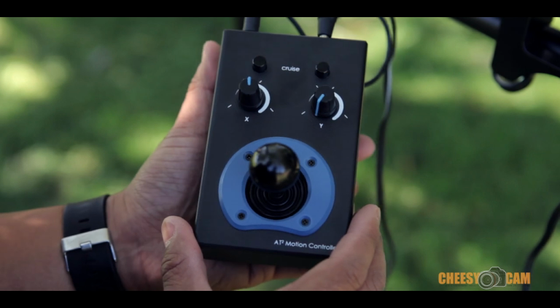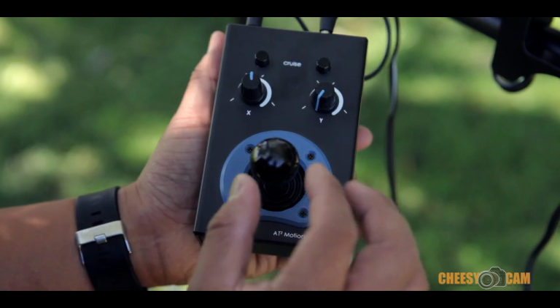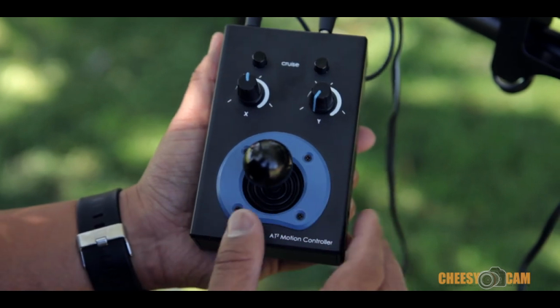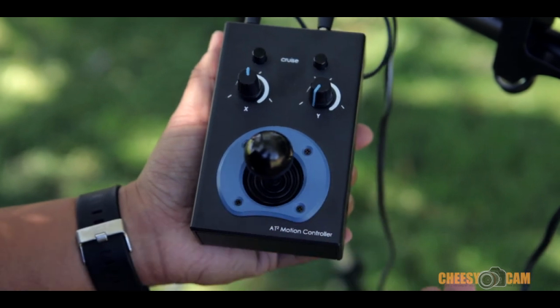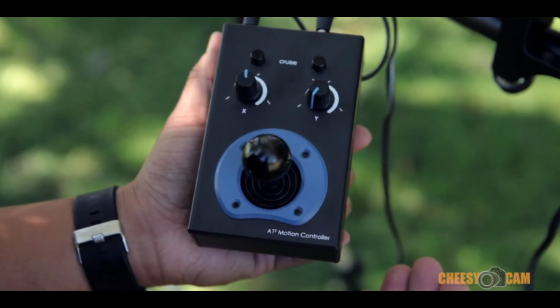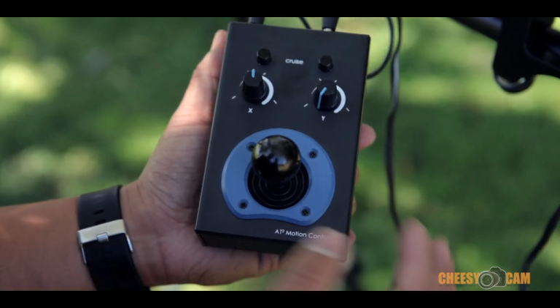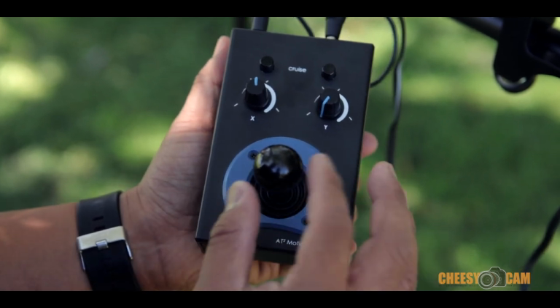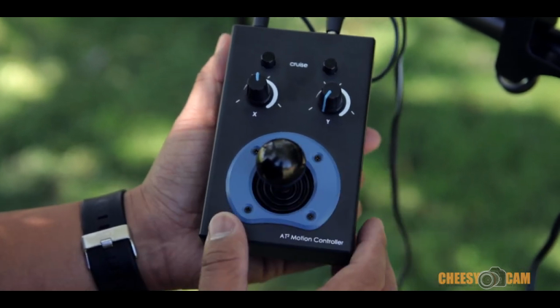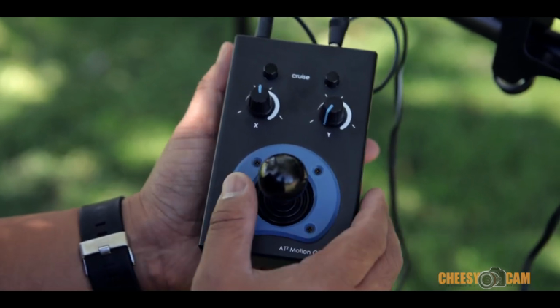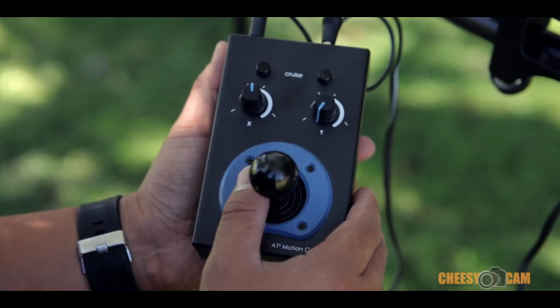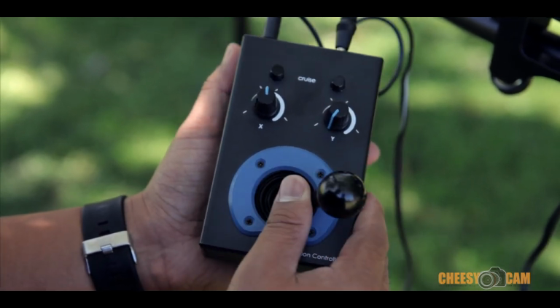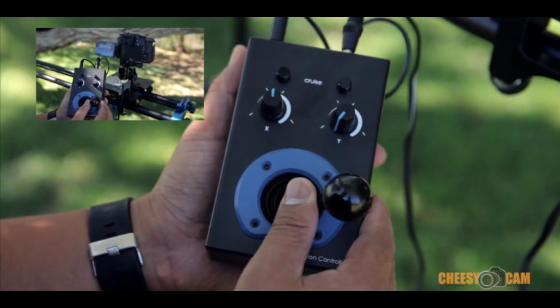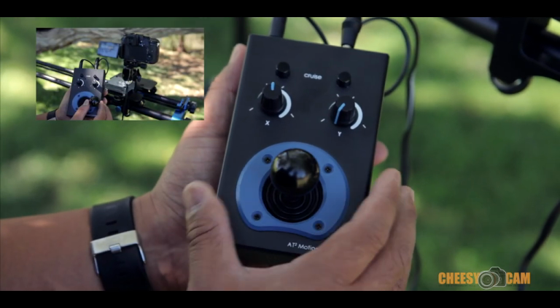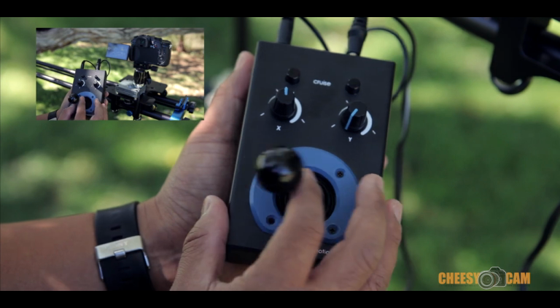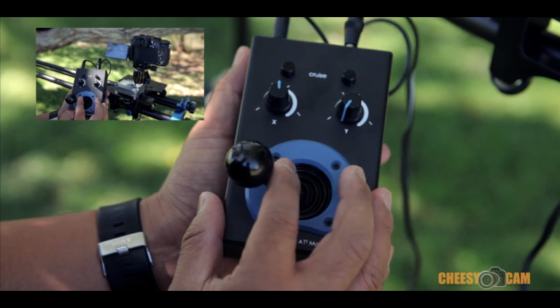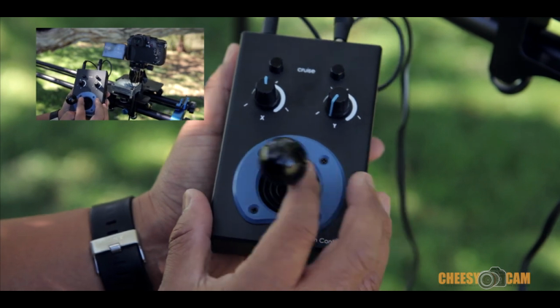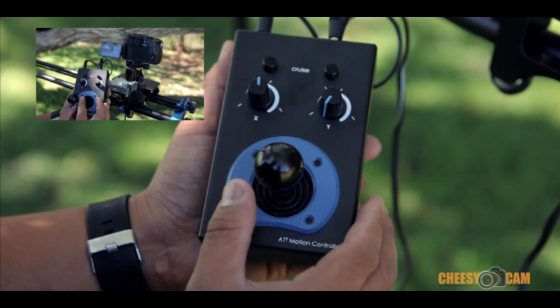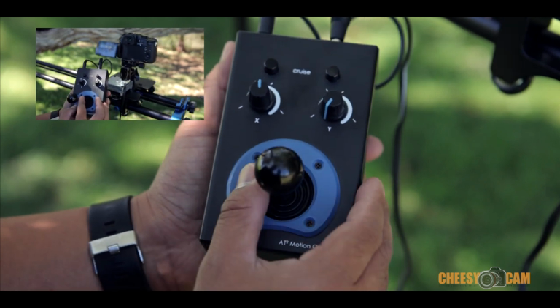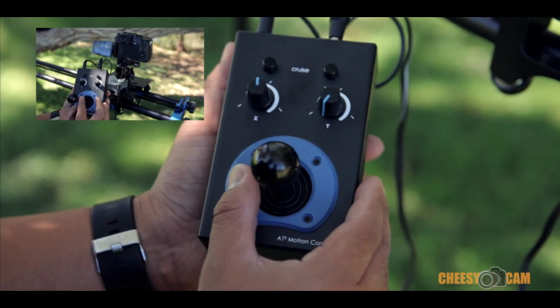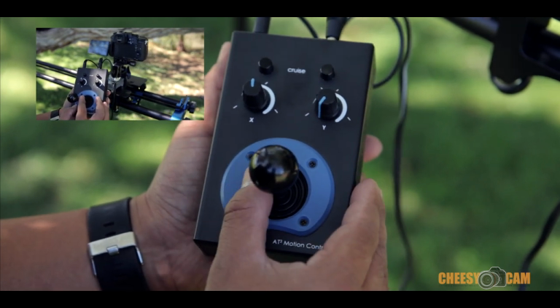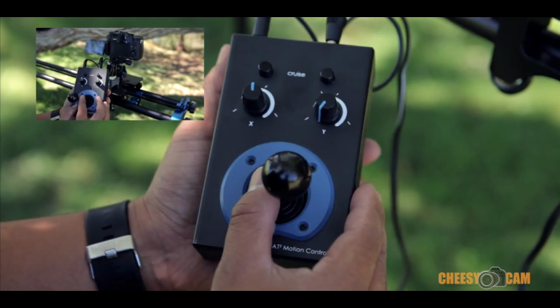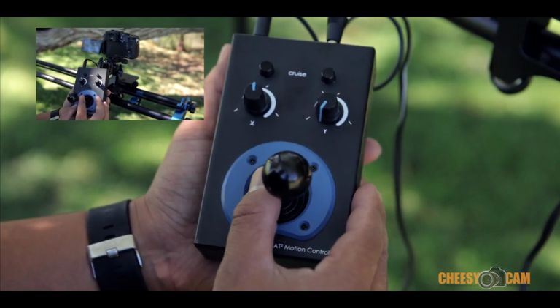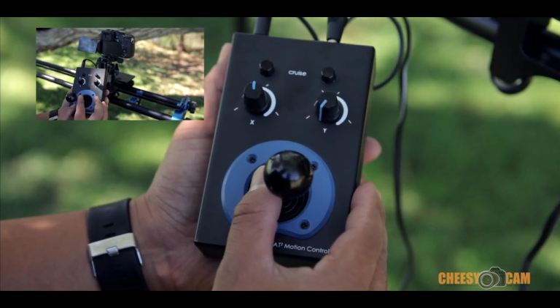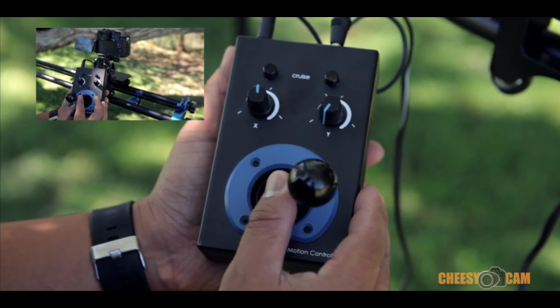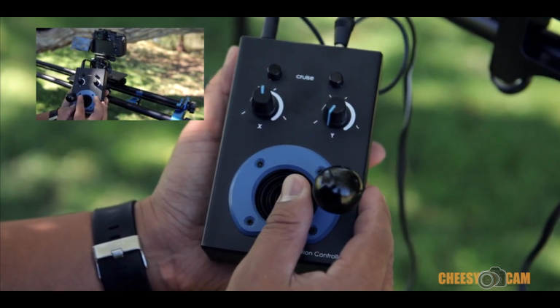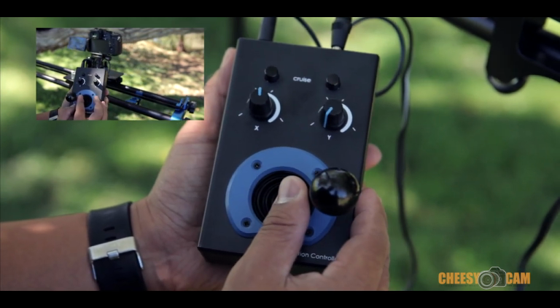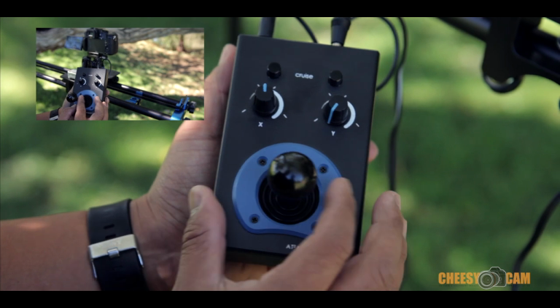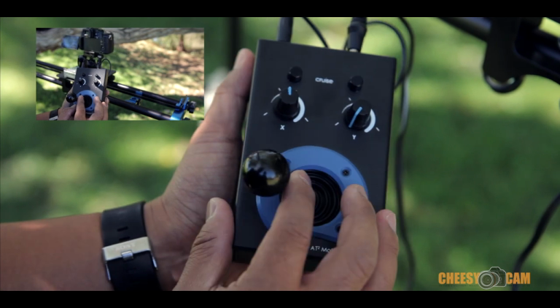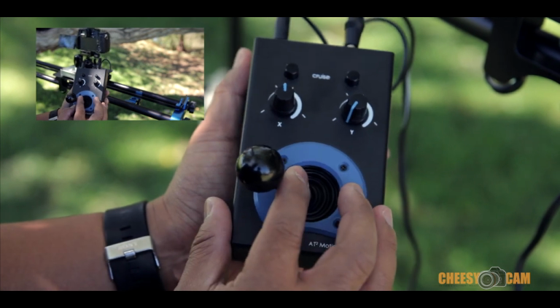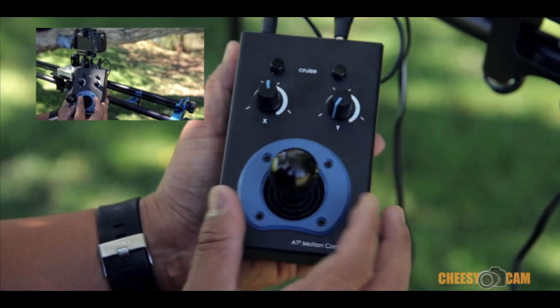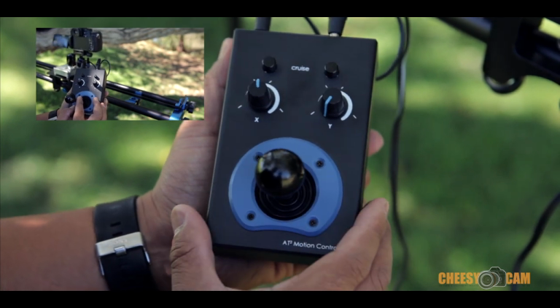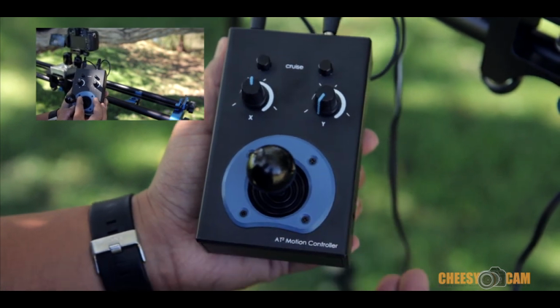First, I can manually control it from the joystick here. I can move it to the right, I can move it to the left. I can also control the speed by moving the joystick slowly, and then moving it further out will make the motor go faster.